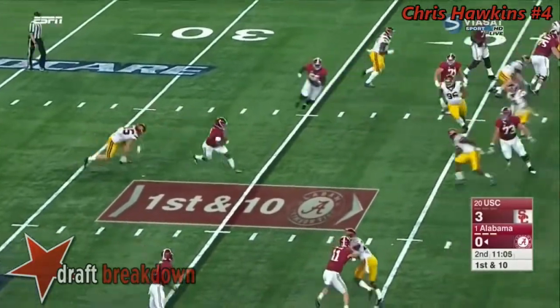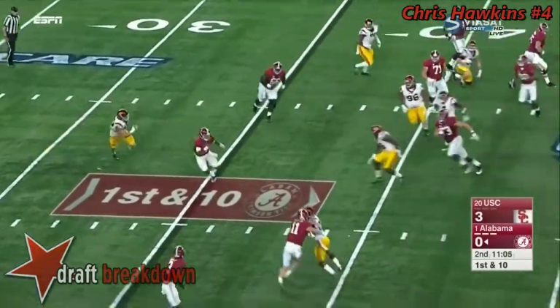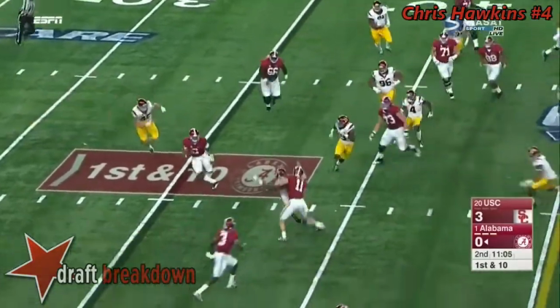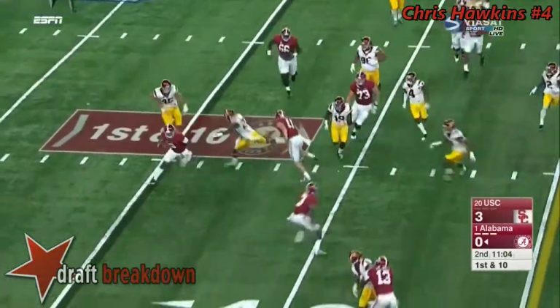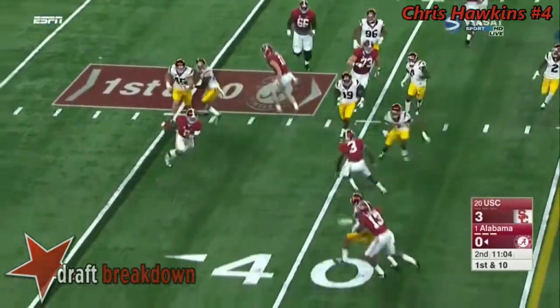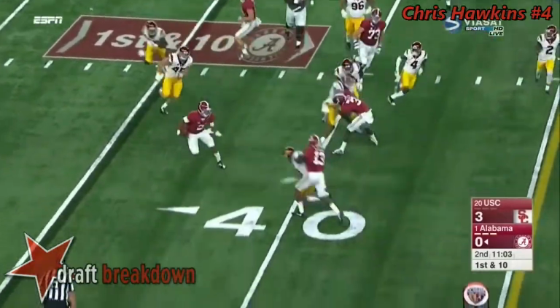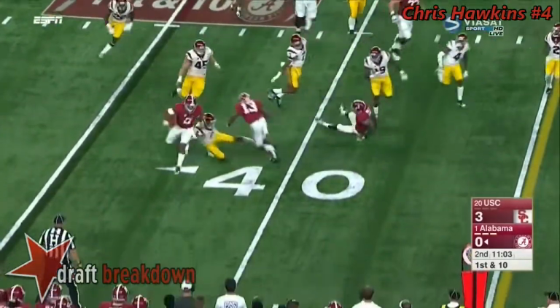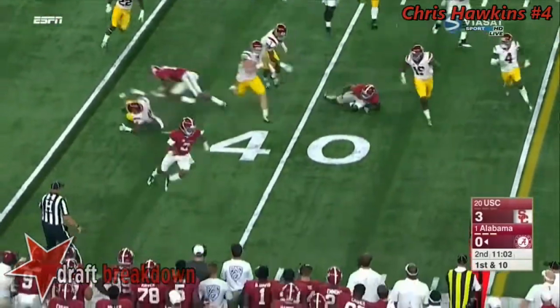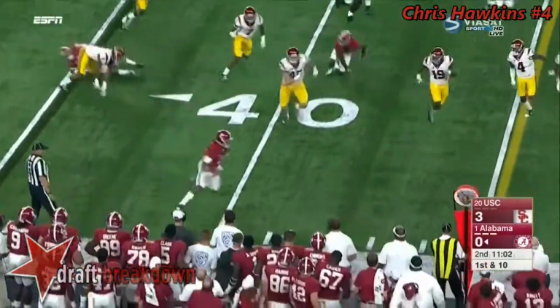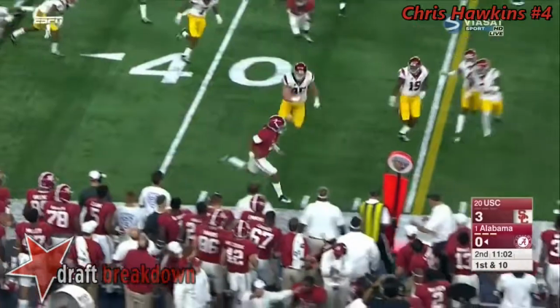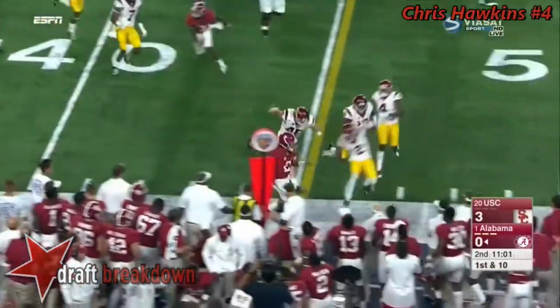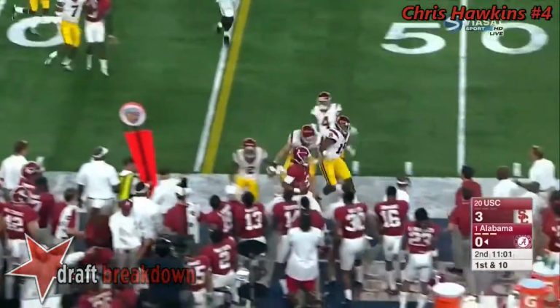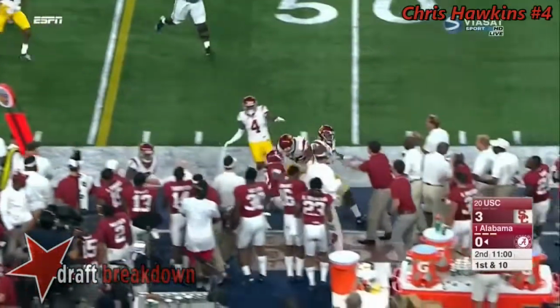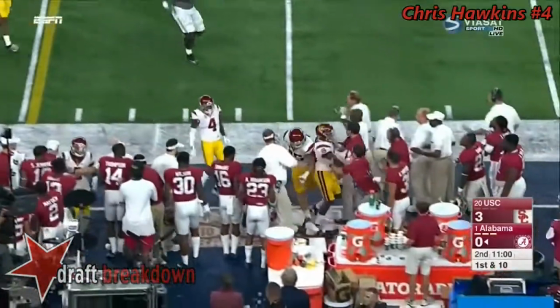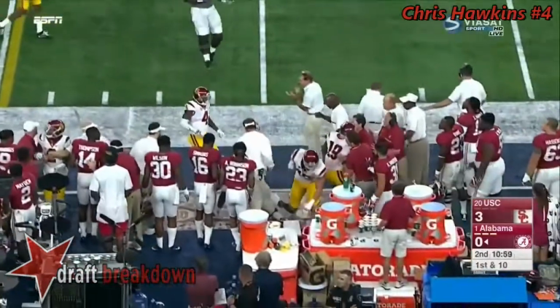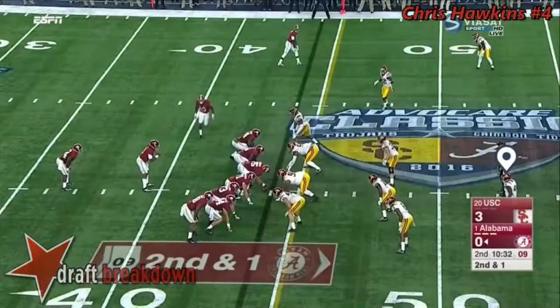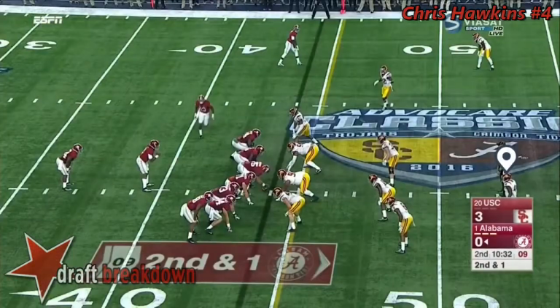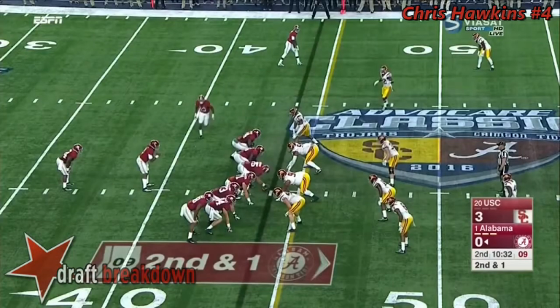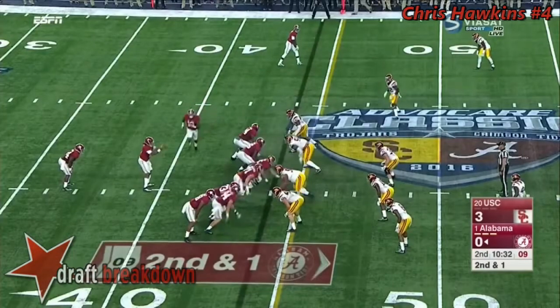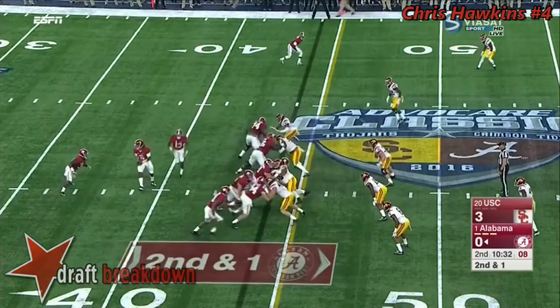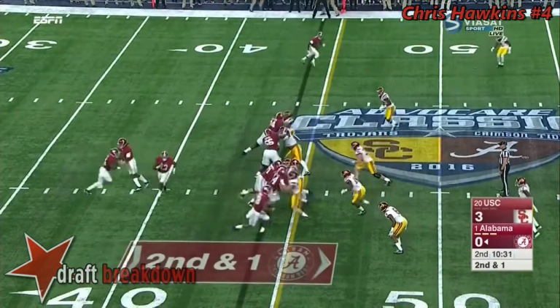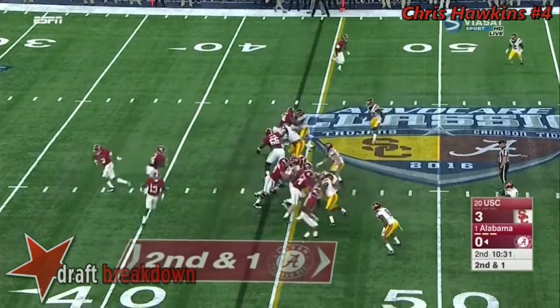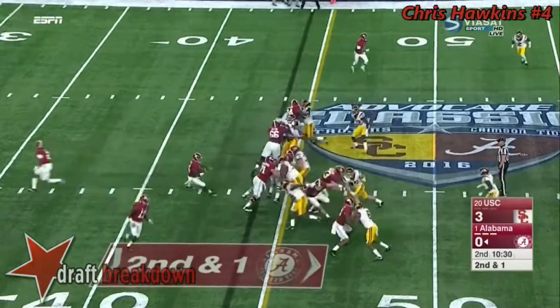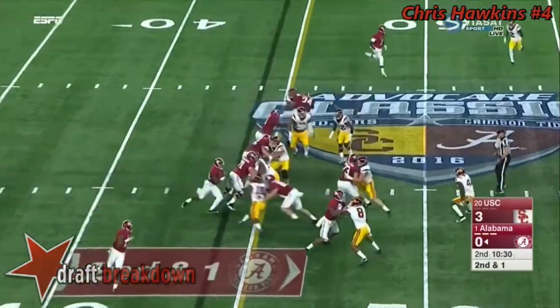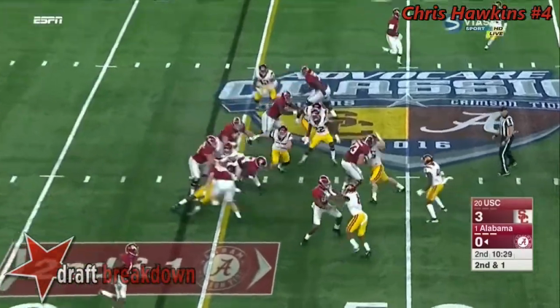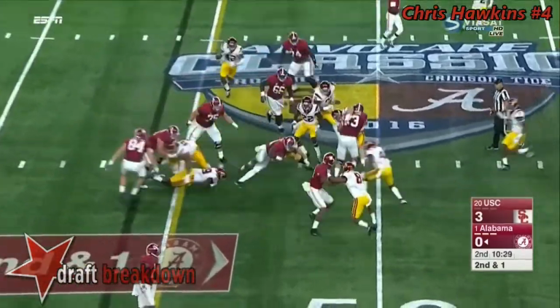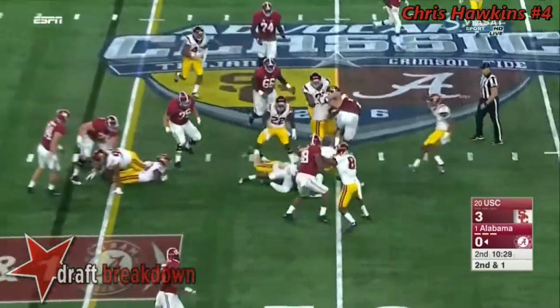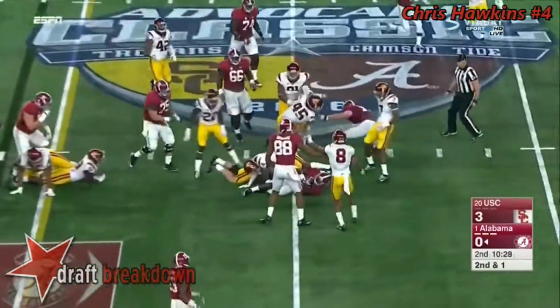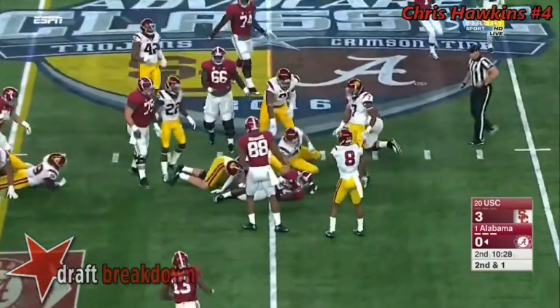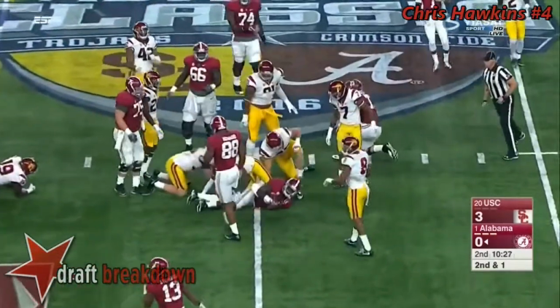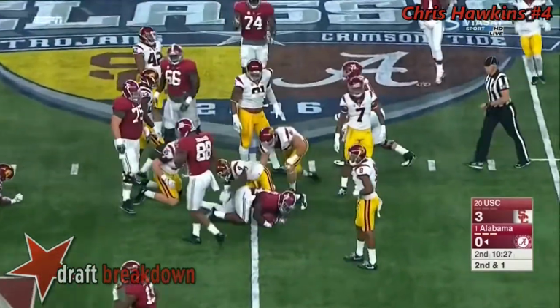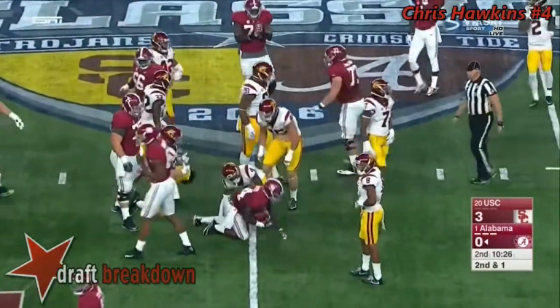With play action, Hurts shows the elusiveness, gets a block on the edge, gets another block. They say he's an absolute beast in the weight room. Harris cuts it back.